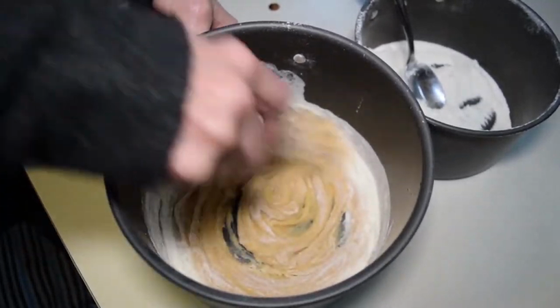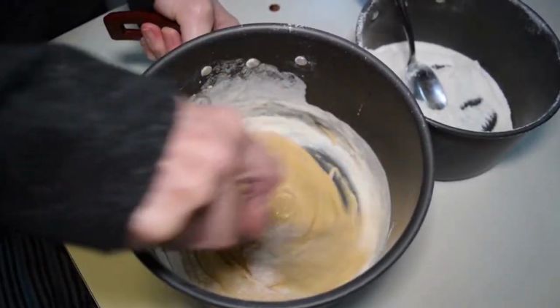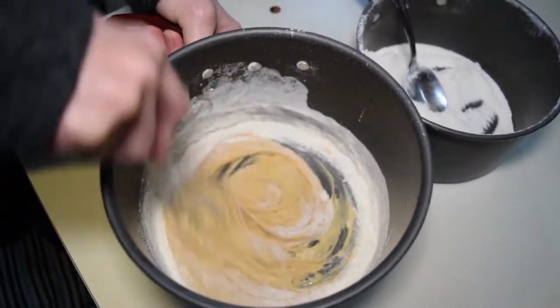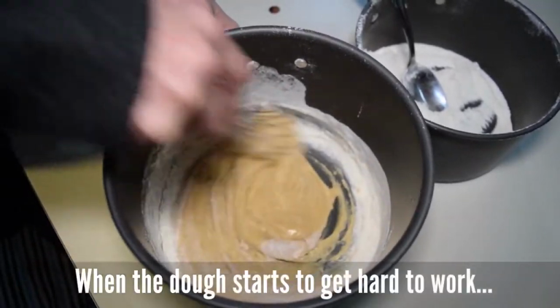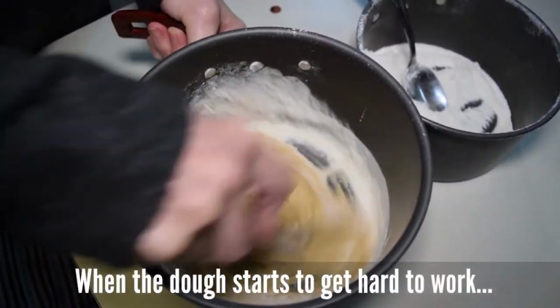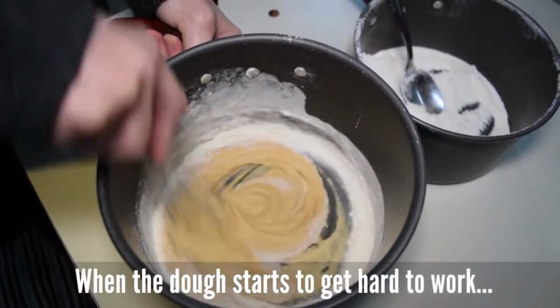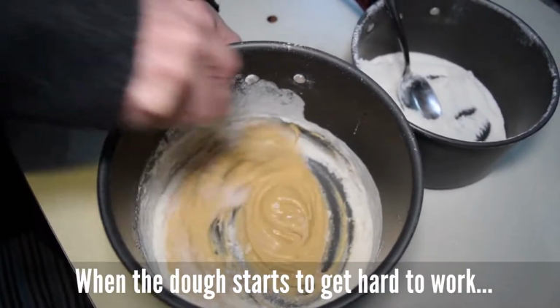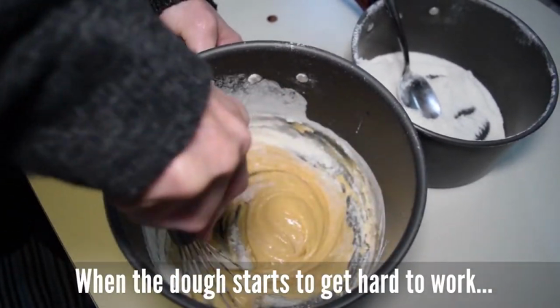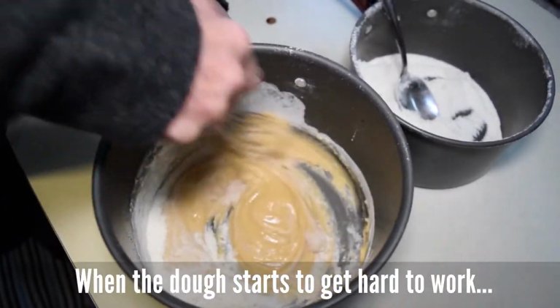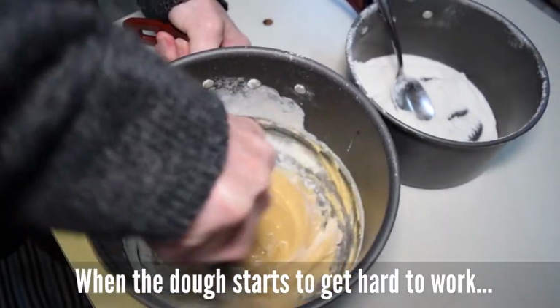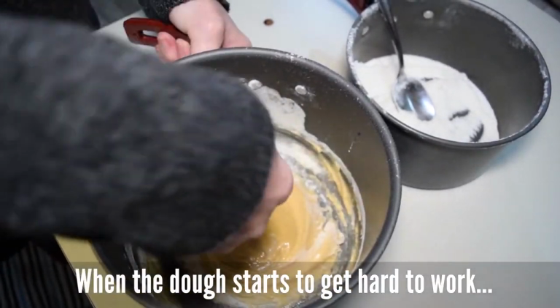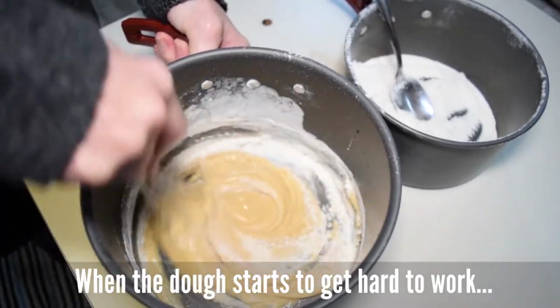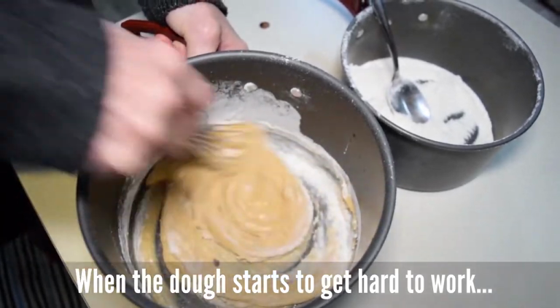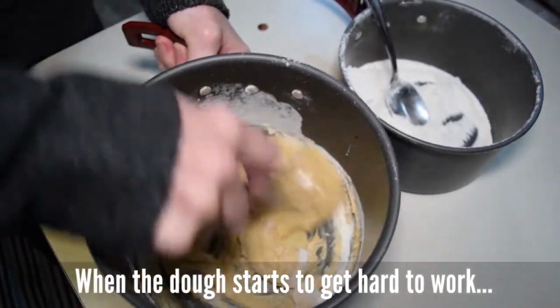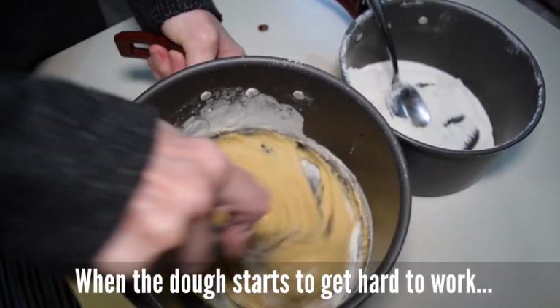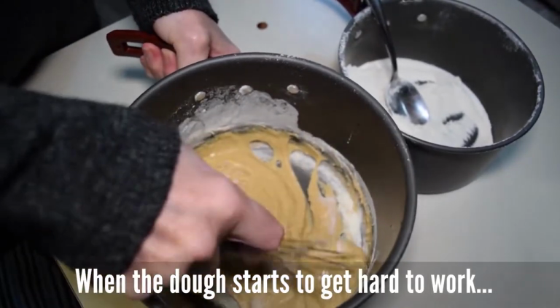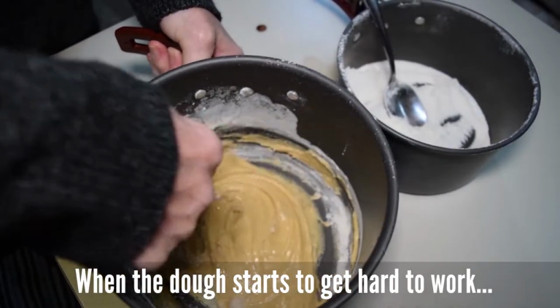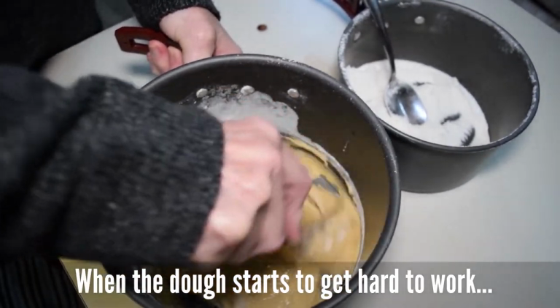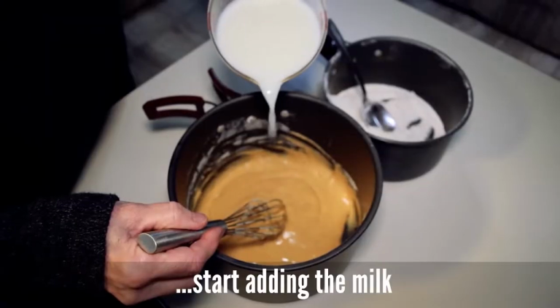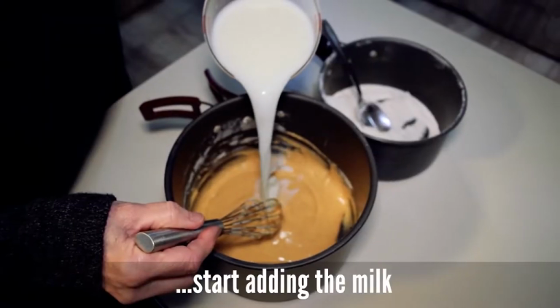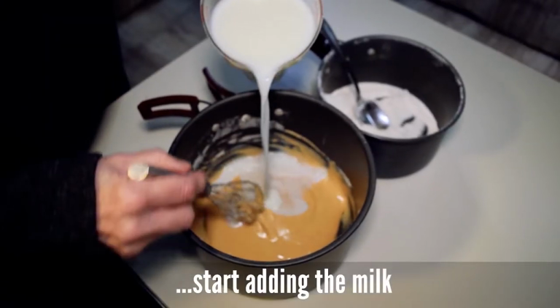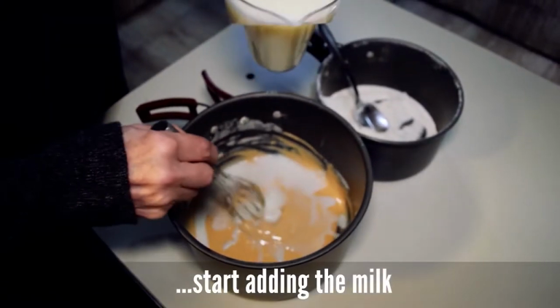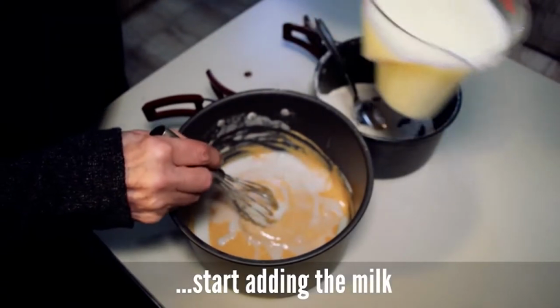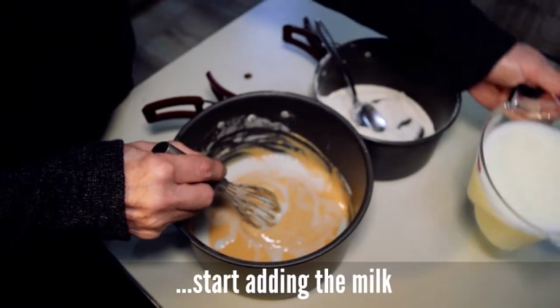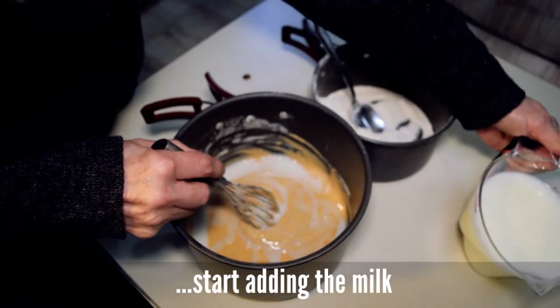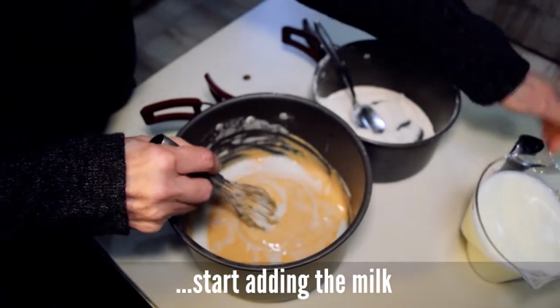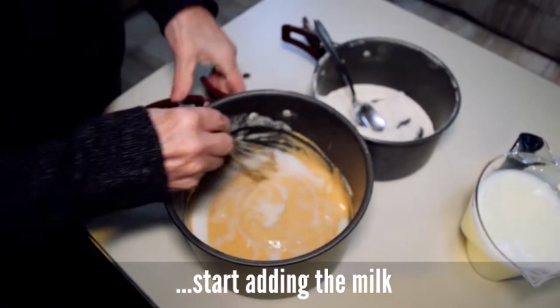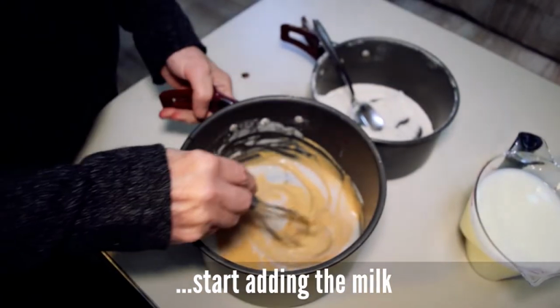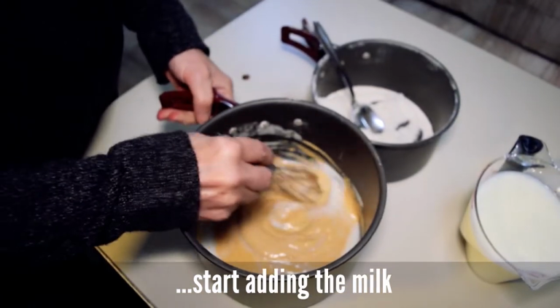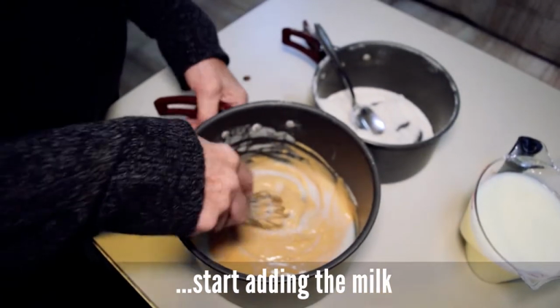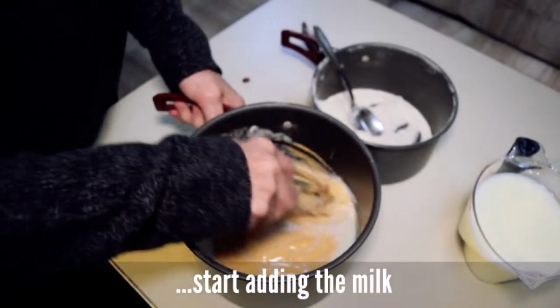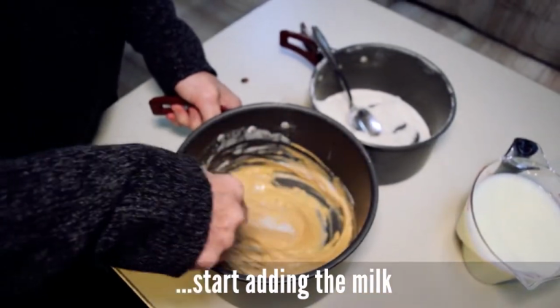Cuando la masa se pone dura, se empieza a añadir la leche y se va alternando con la harina. Un poquito a la vez, va a ir disolviendo la masa.